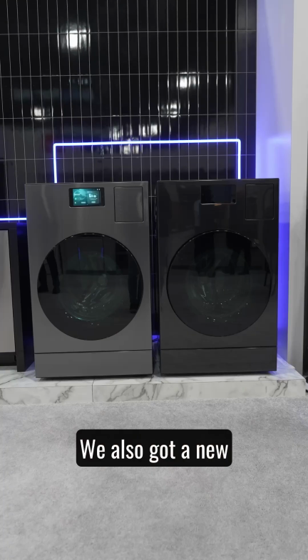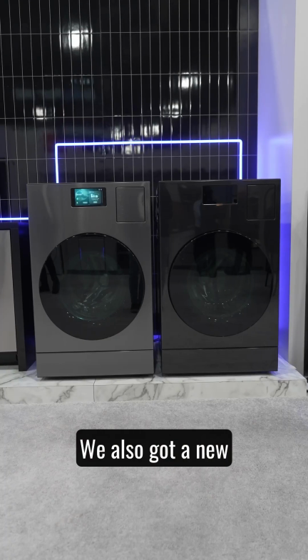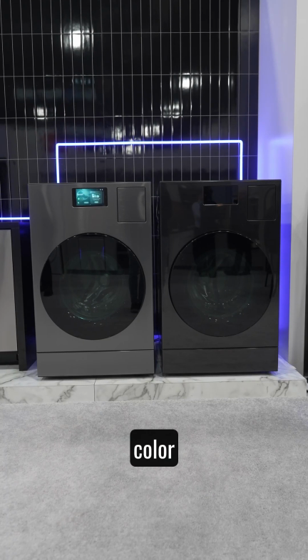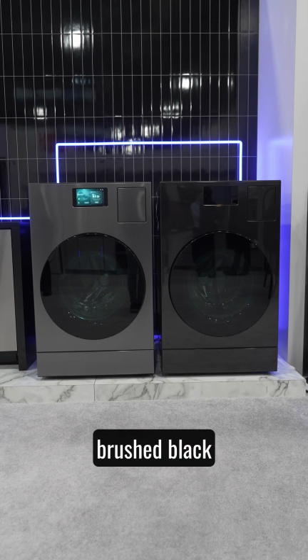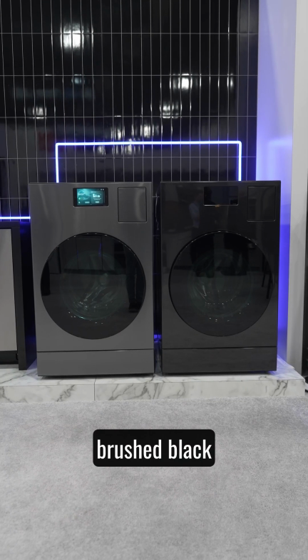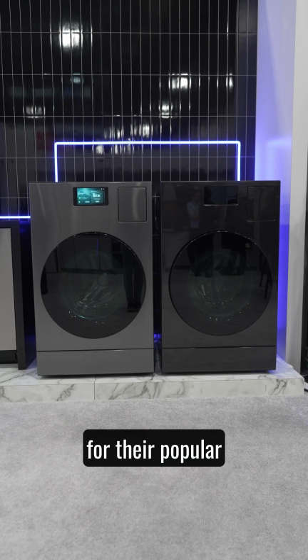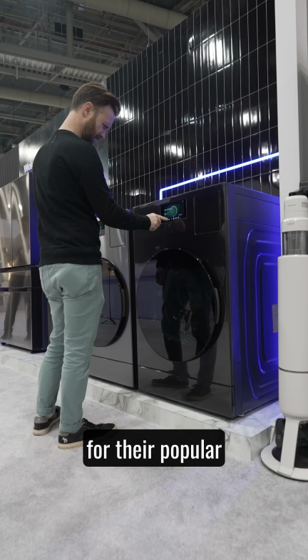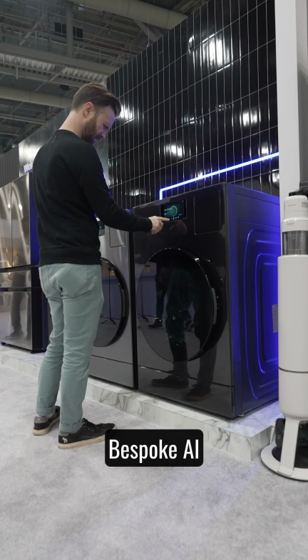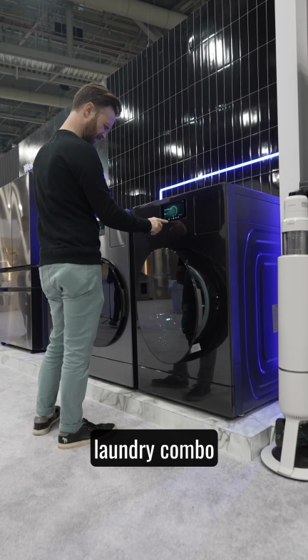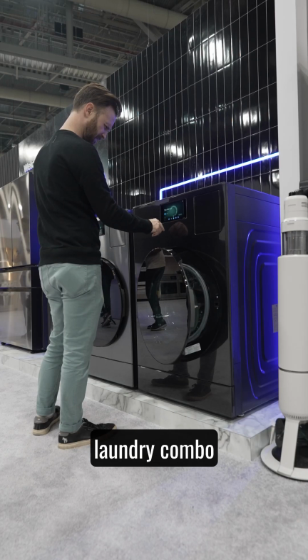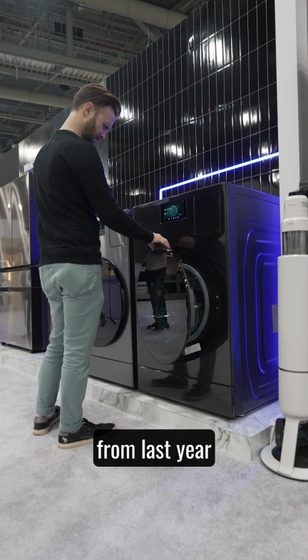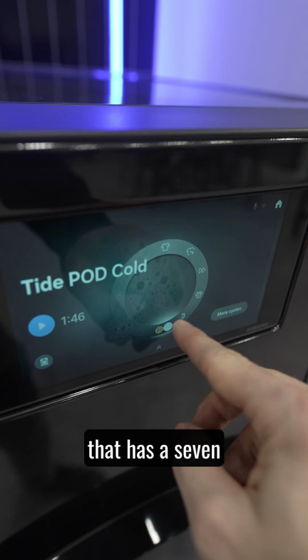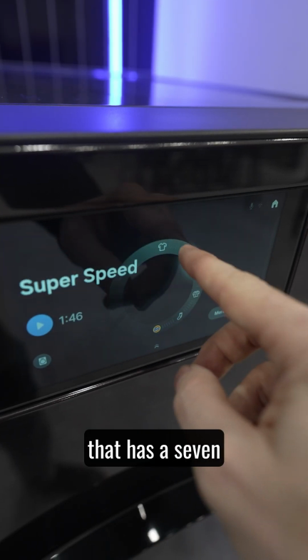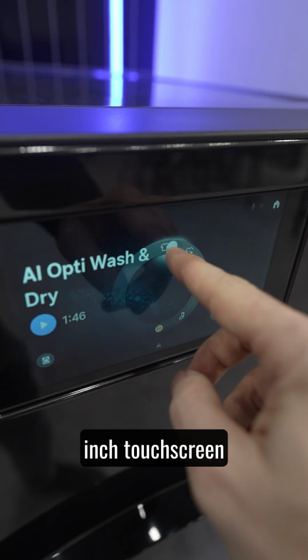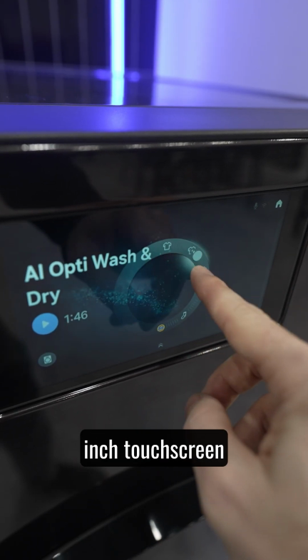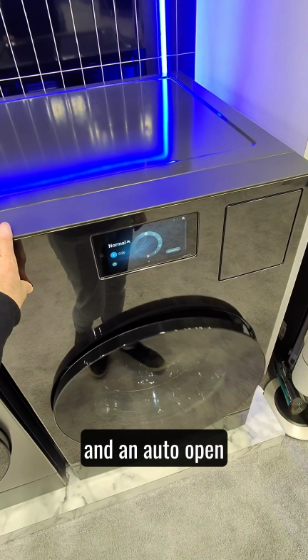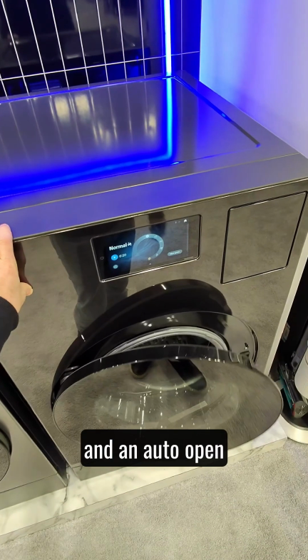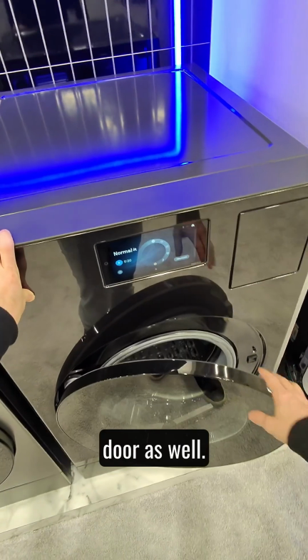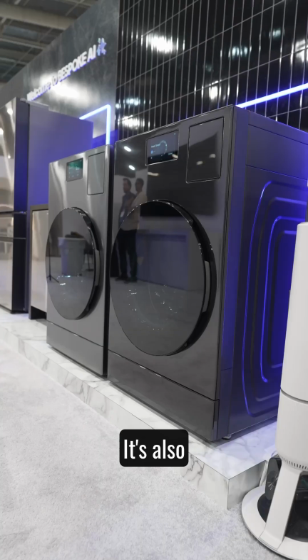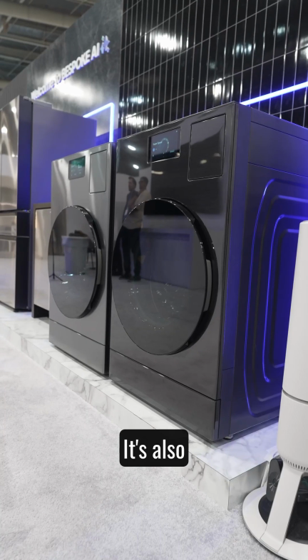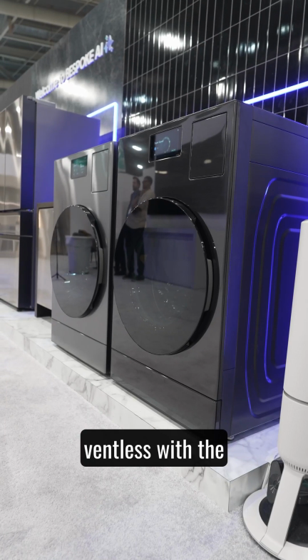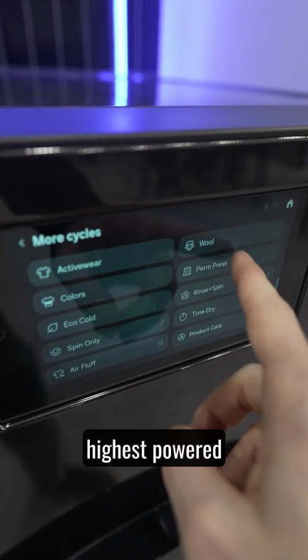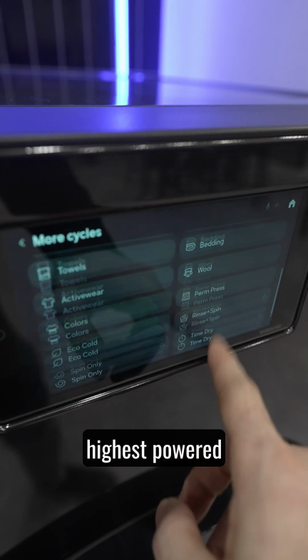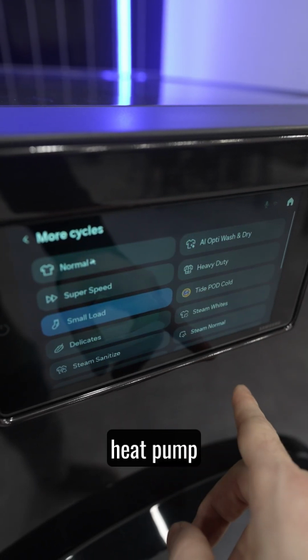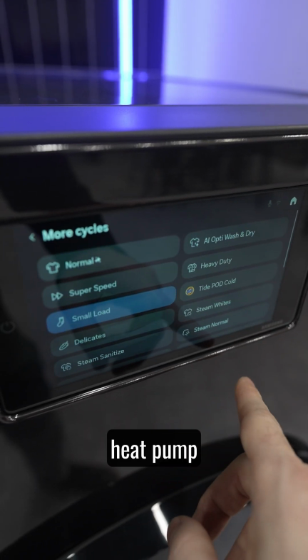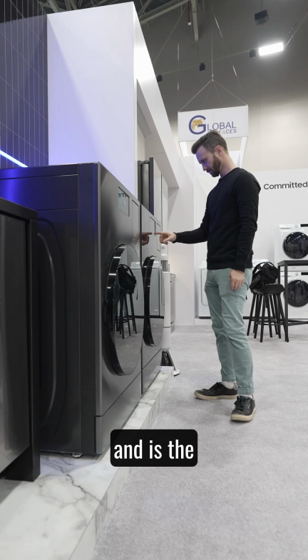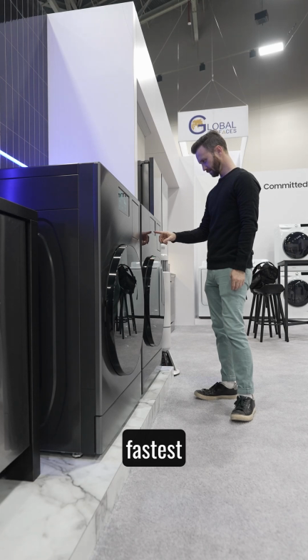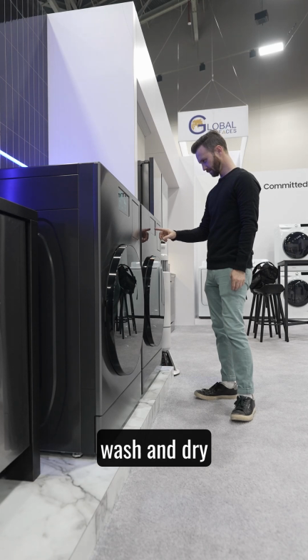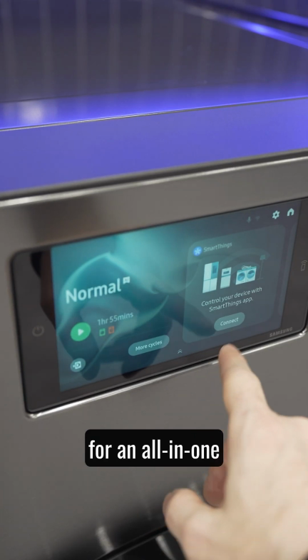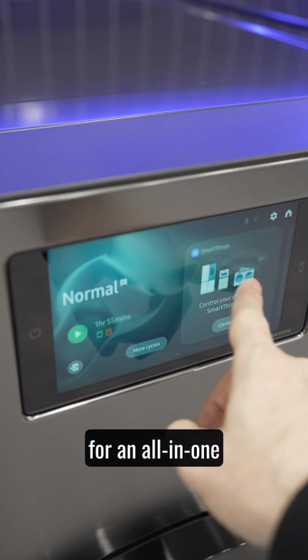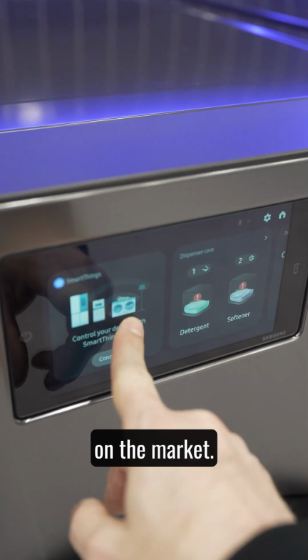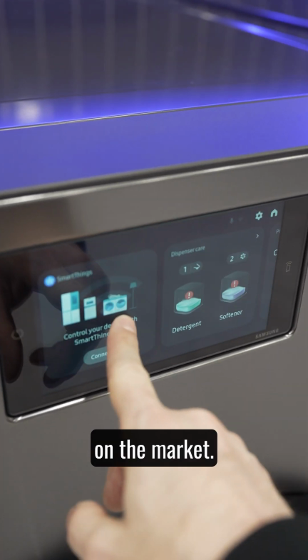We also got a new color, Brushed Black, for their popular Bespoke AI Laundry combo from last year that has a 7-inch touchscreen and an auto-open door as well. It's also ventless with the highest-powered heat pump, and is the fastest wash-and-dry for an all-in-one on the market.